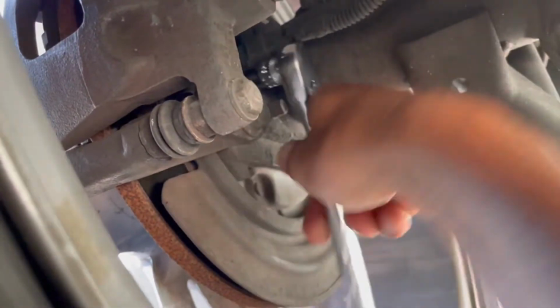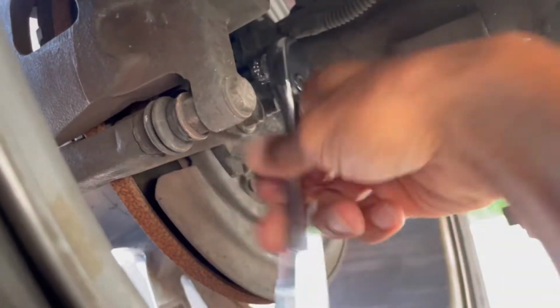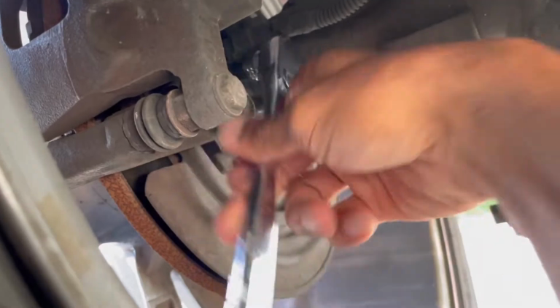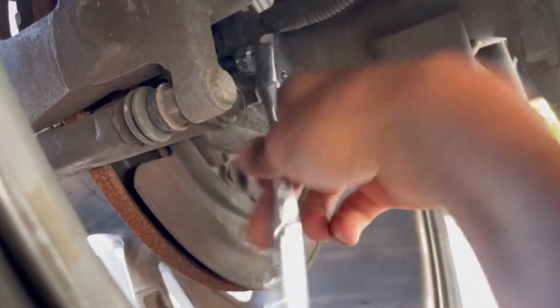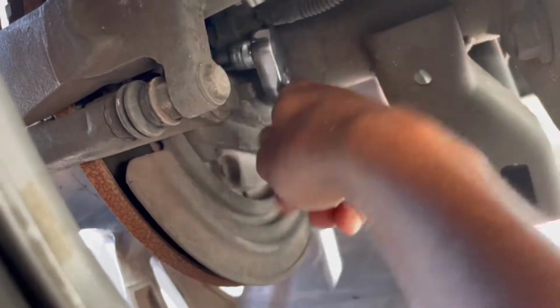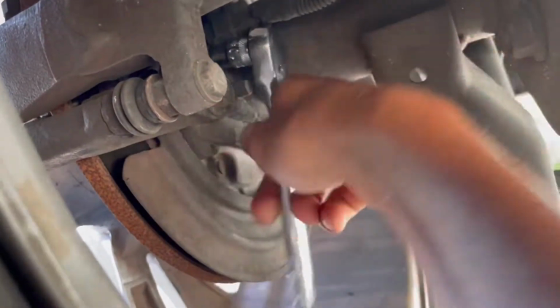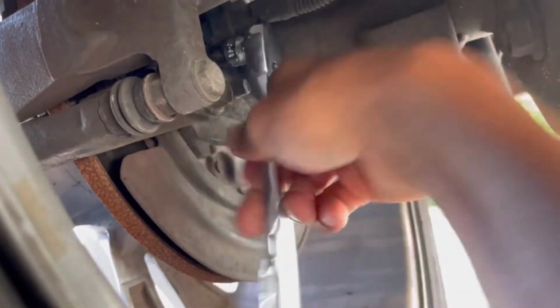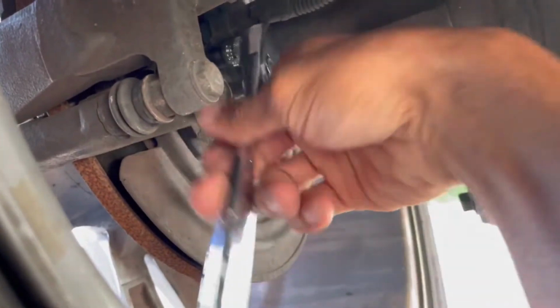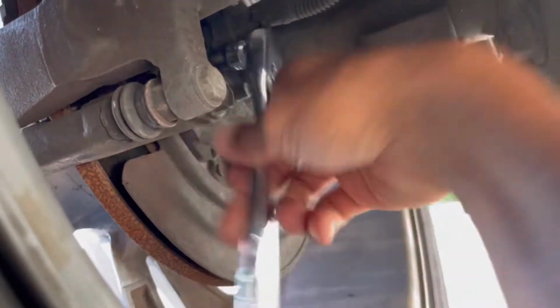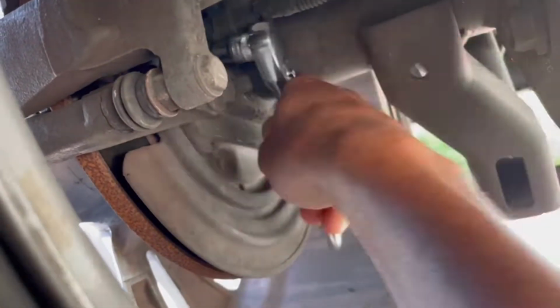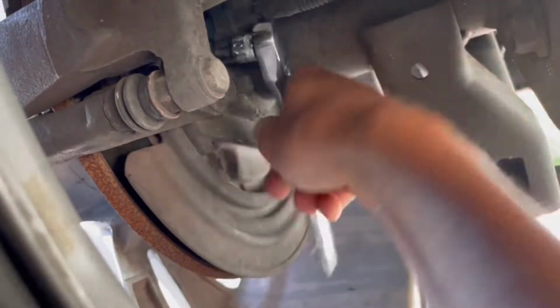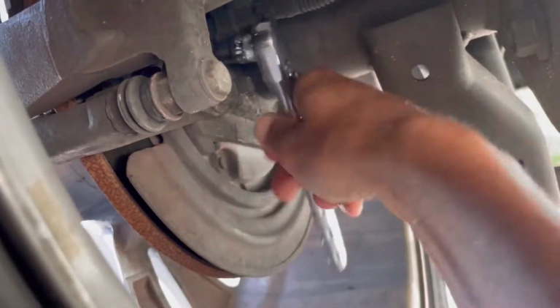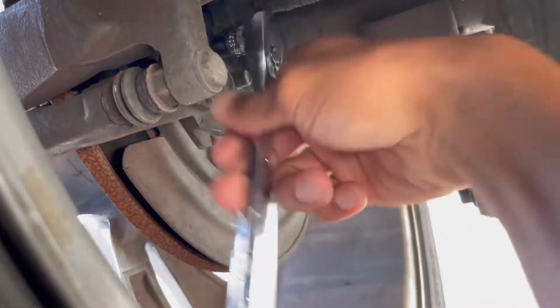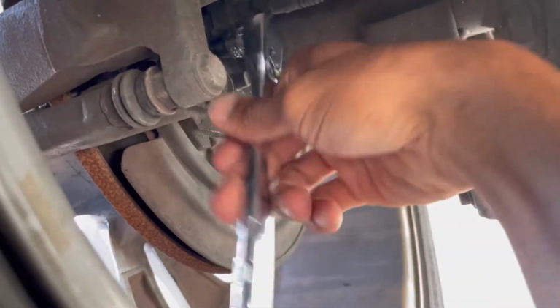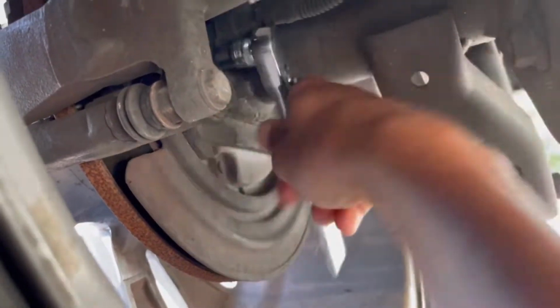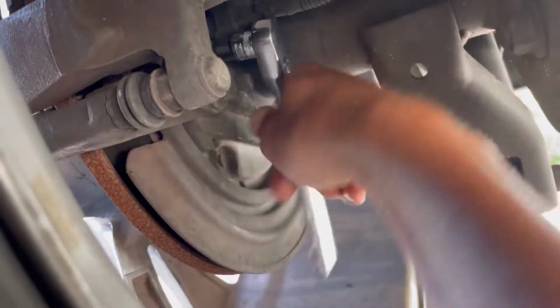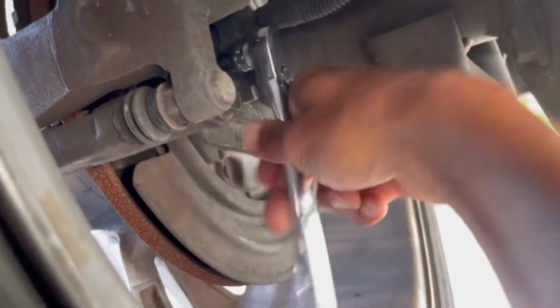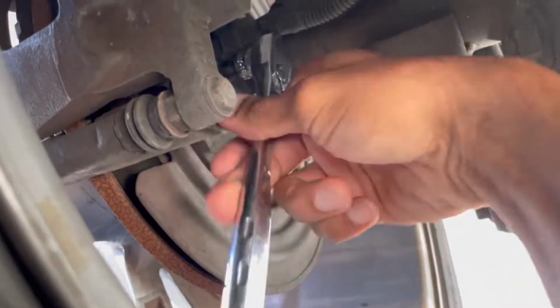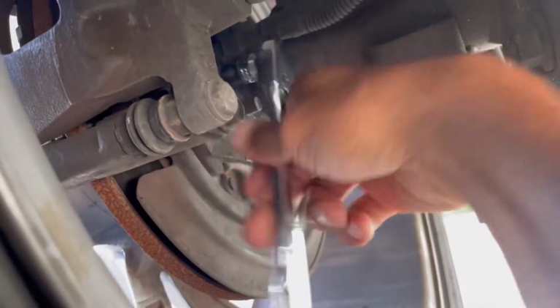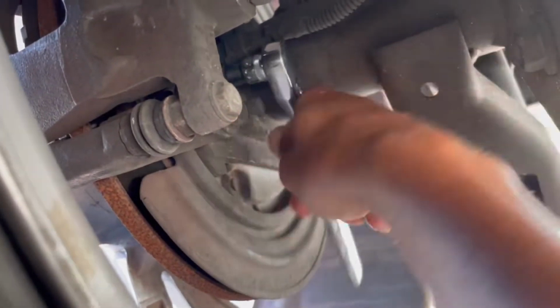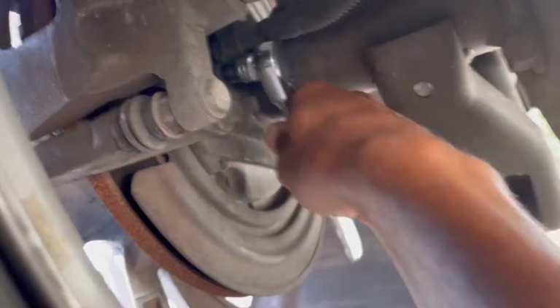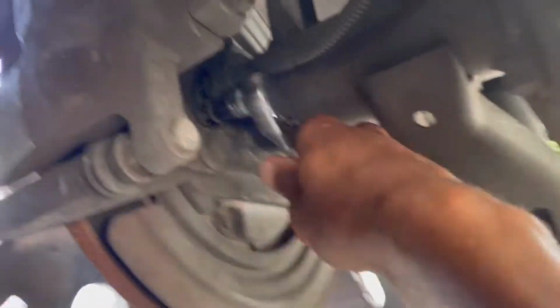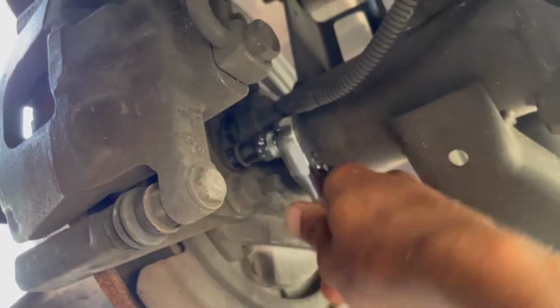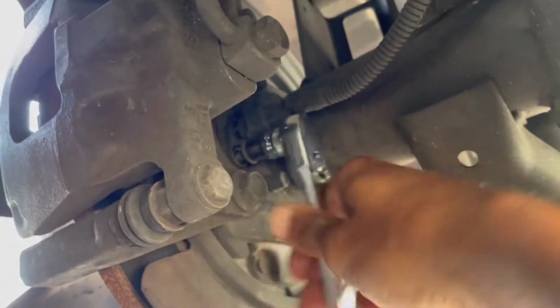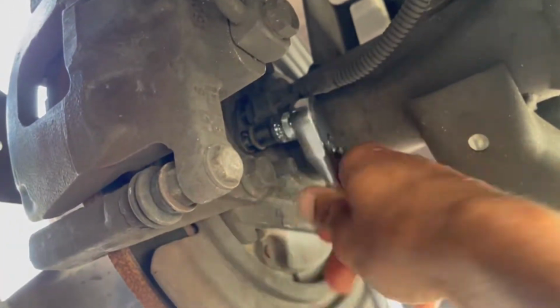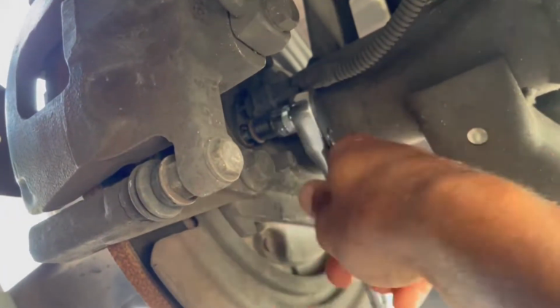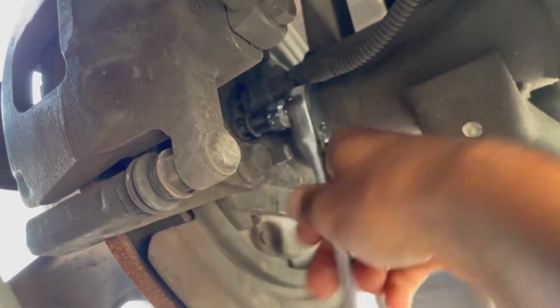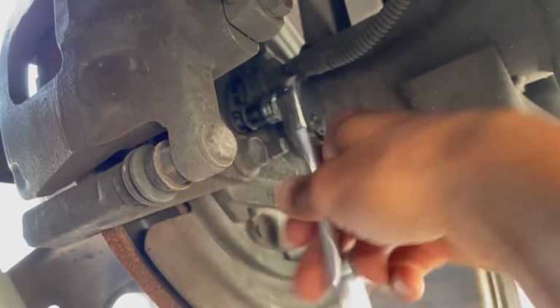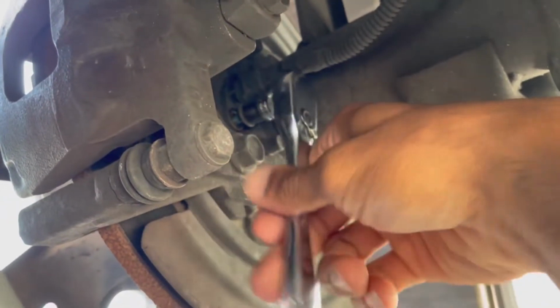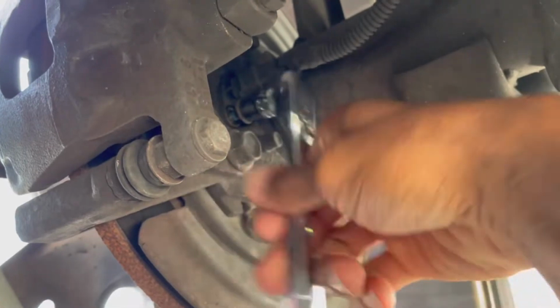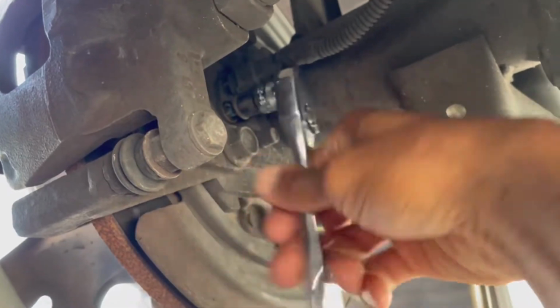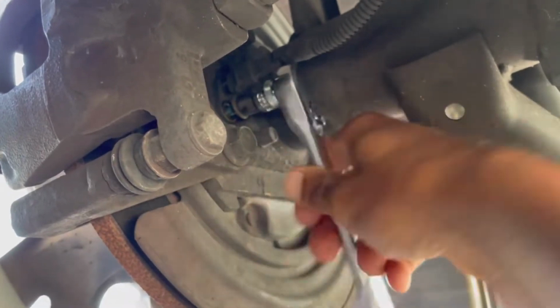This is the passenger rear and it was like 30 bucks from O'Reilly's — not bad, and it was in stock. This is something you could do without jacking up the car, so it's pretty easy. I'm going to try this out.